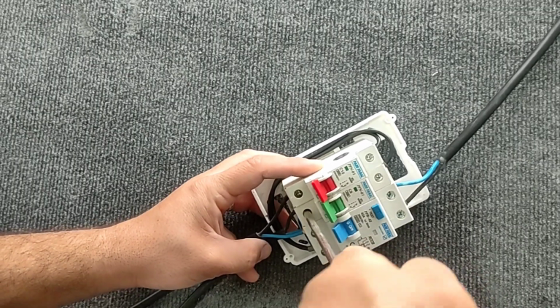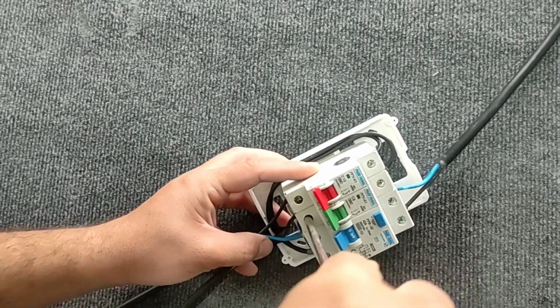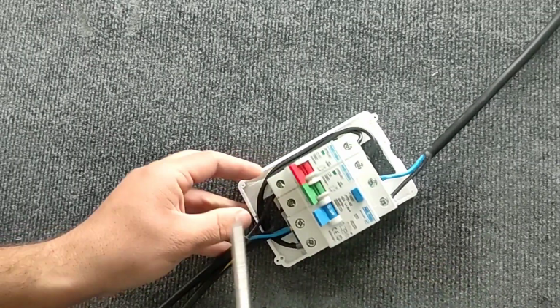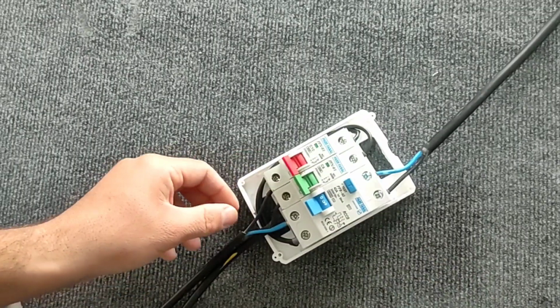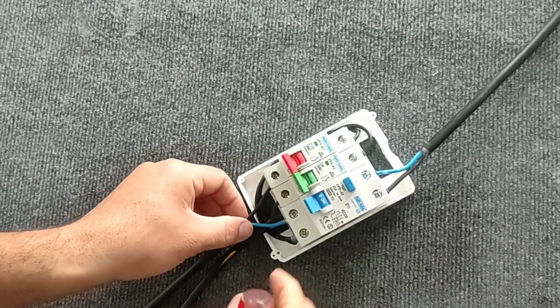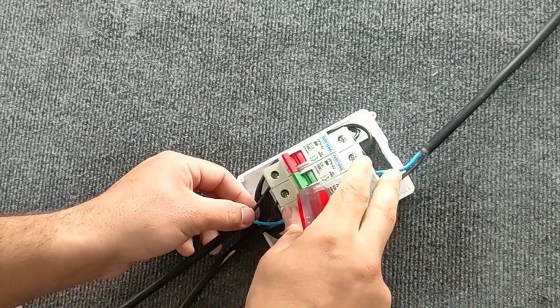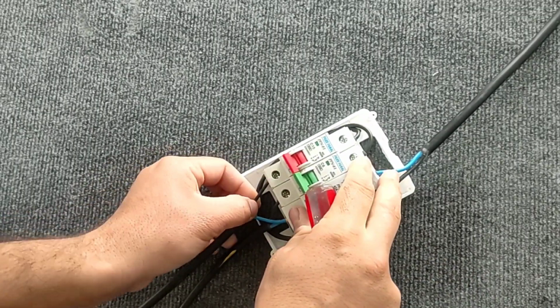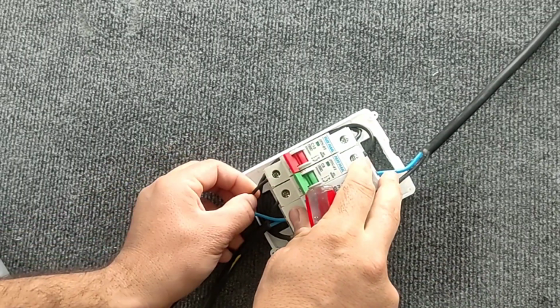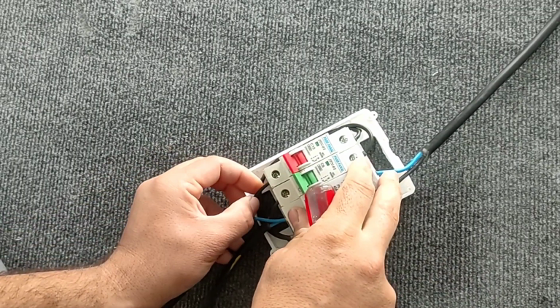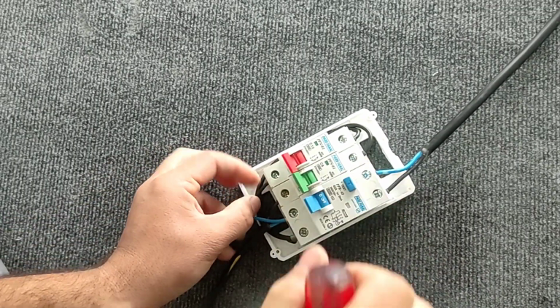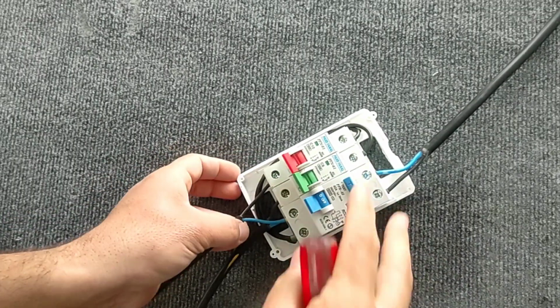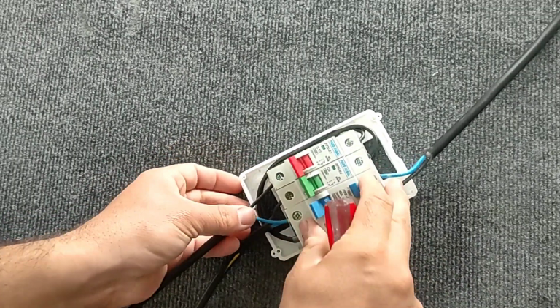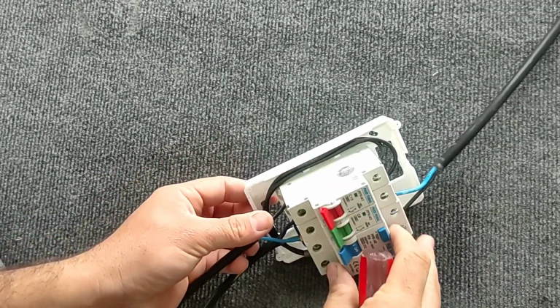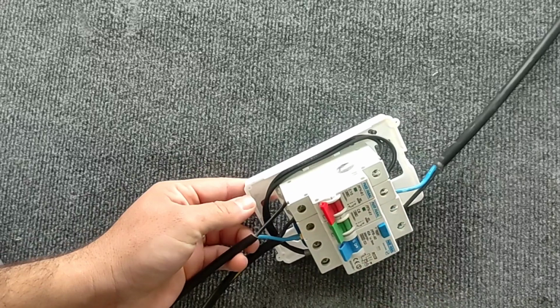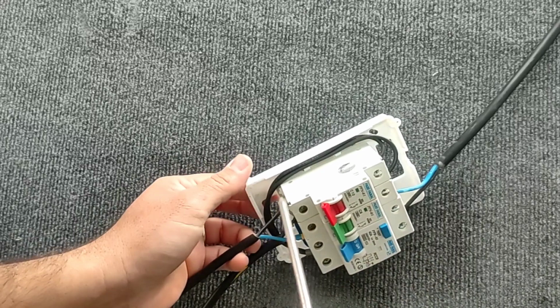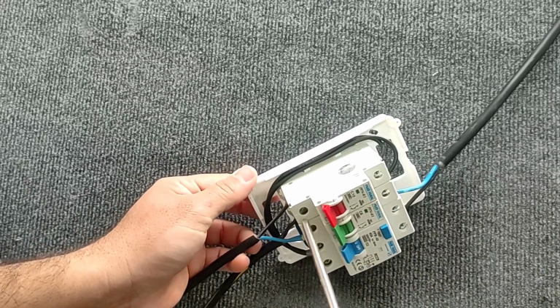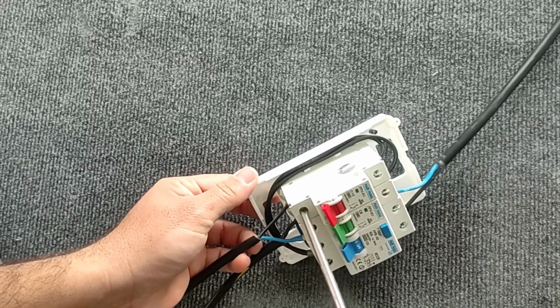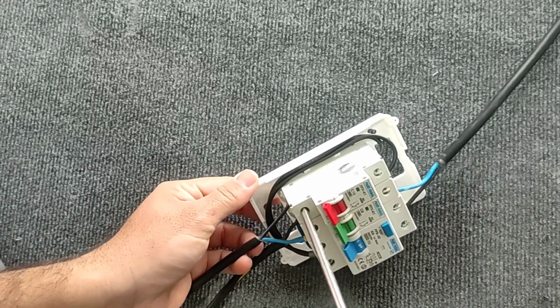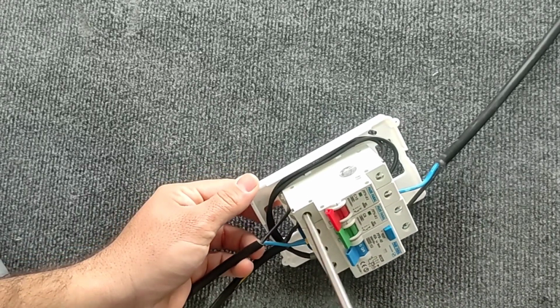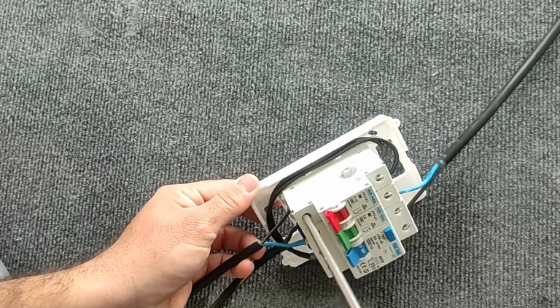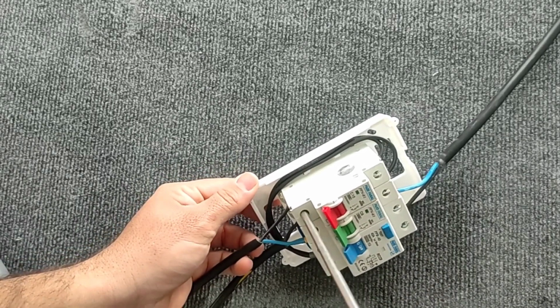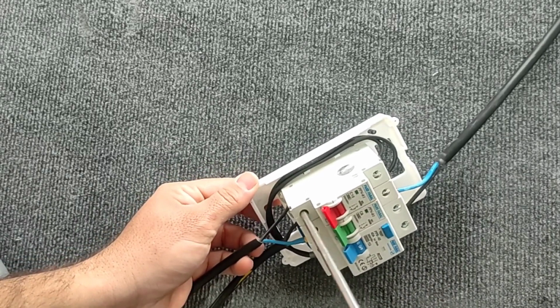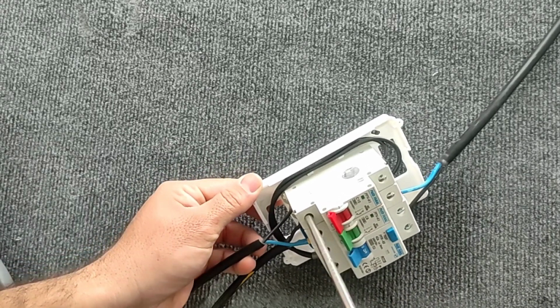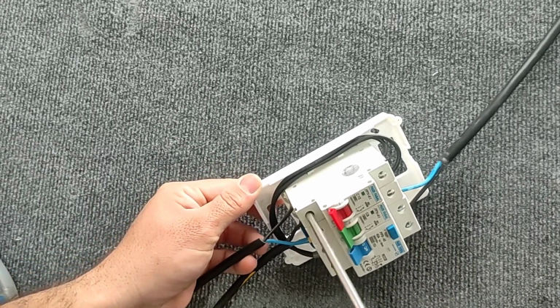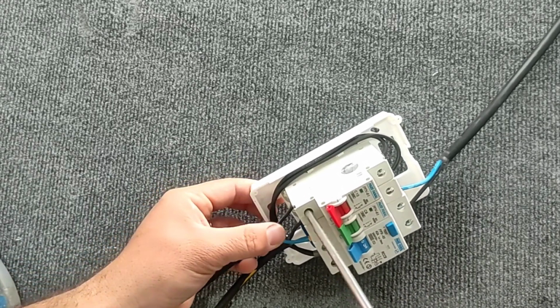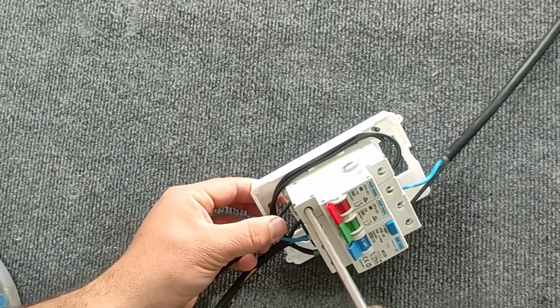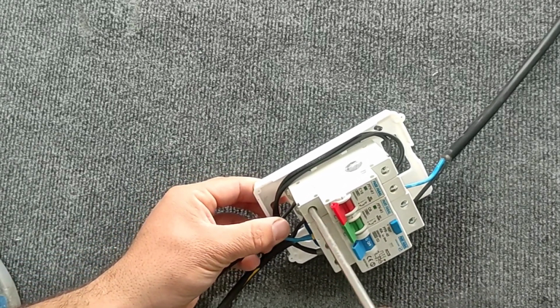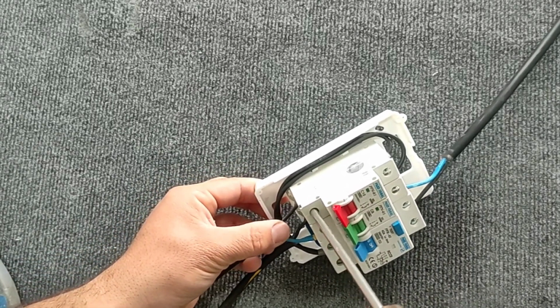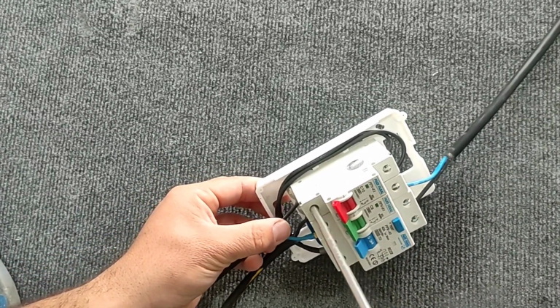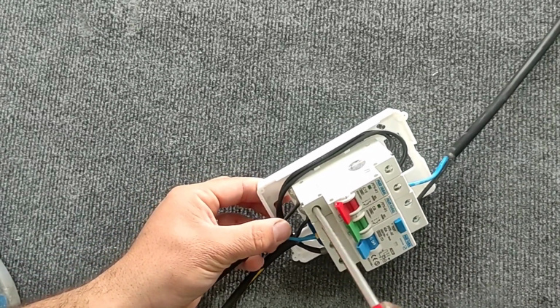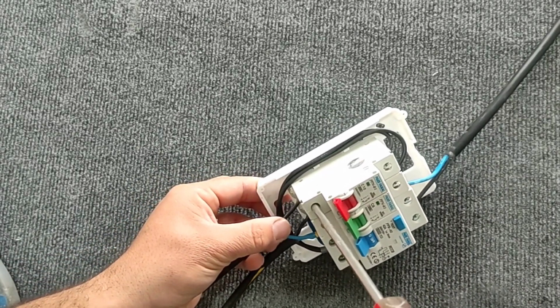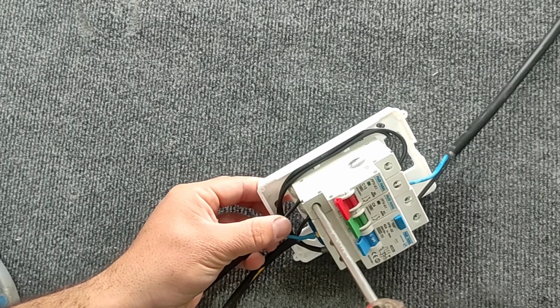By doing this, the designed circuit is protected against both overload and short circuit, as well as current leakage and electrocution.